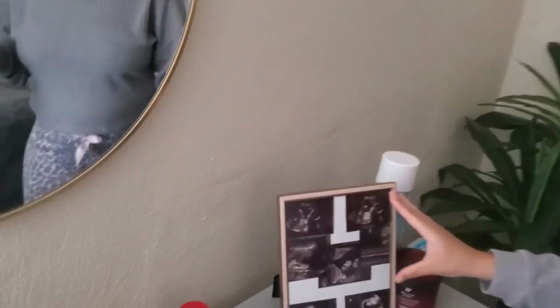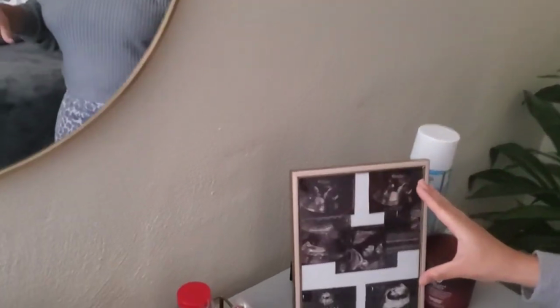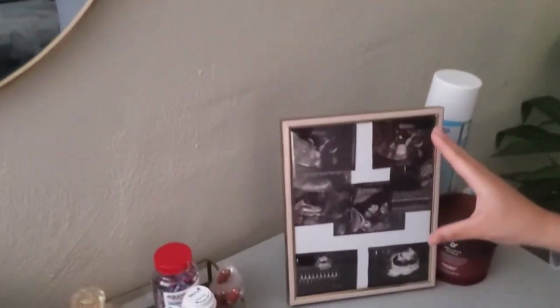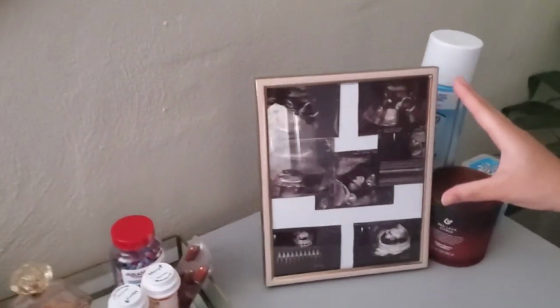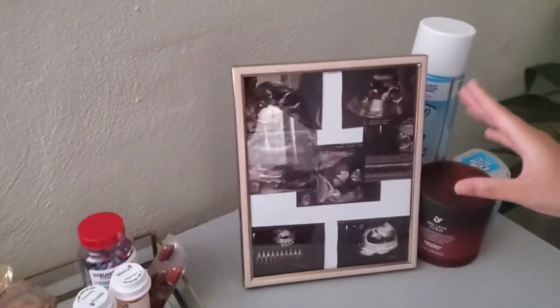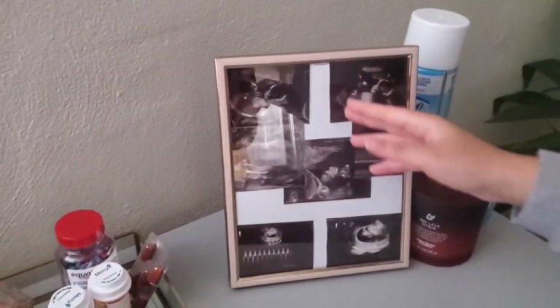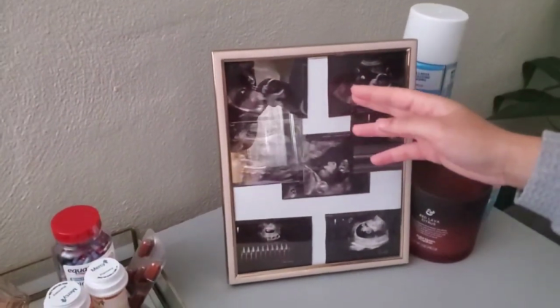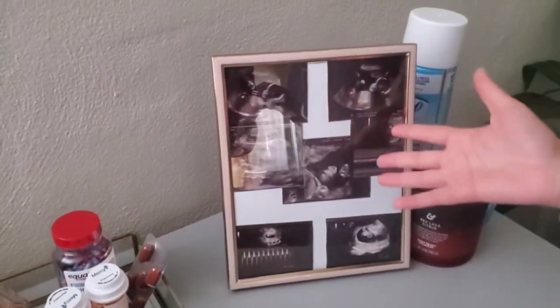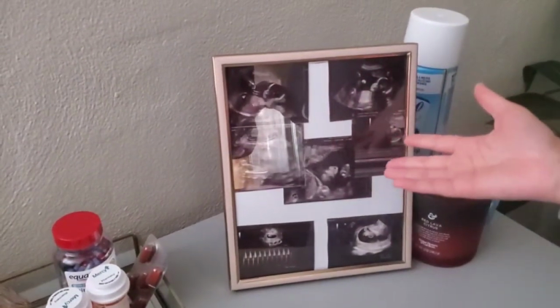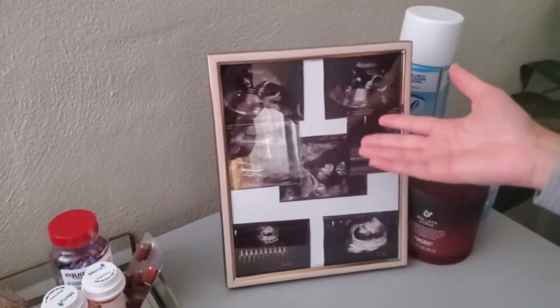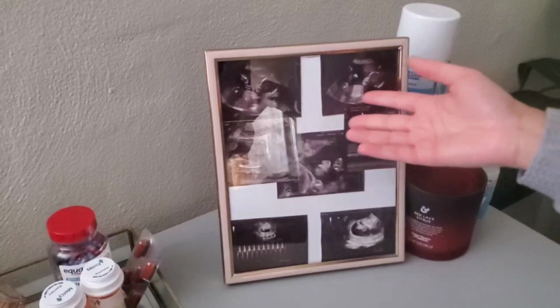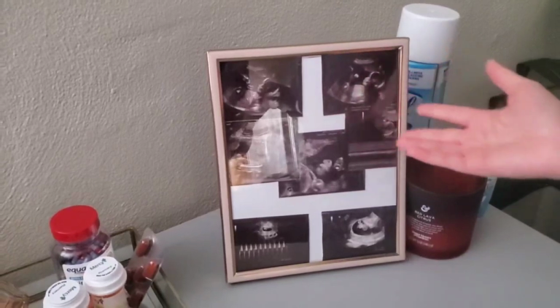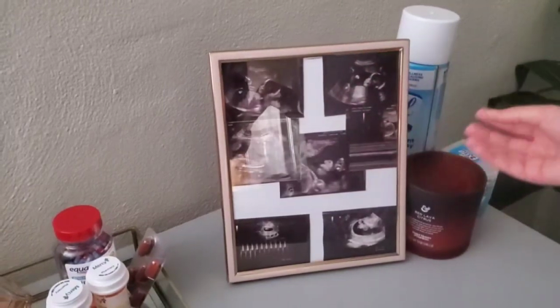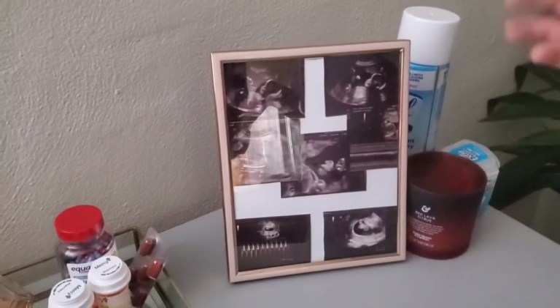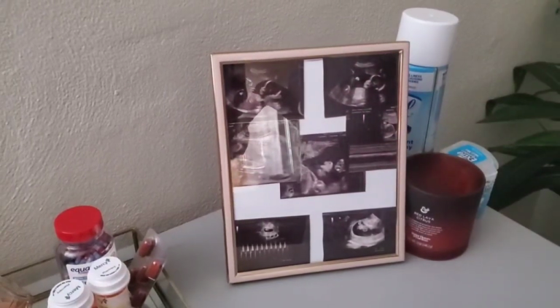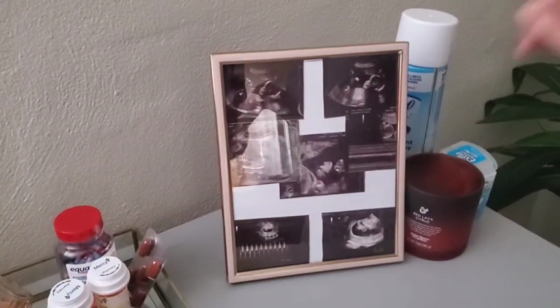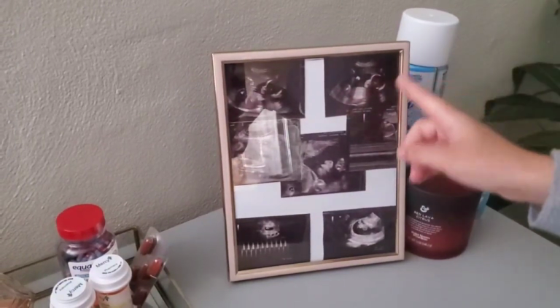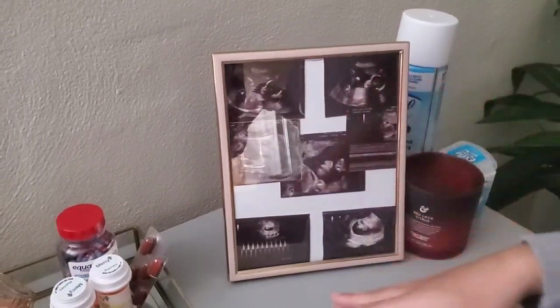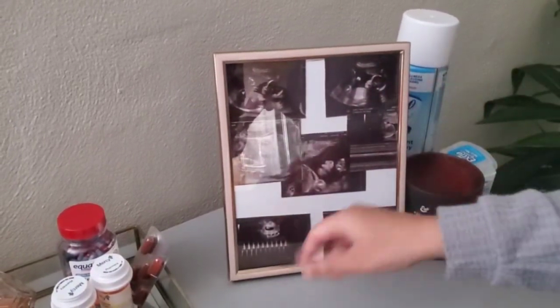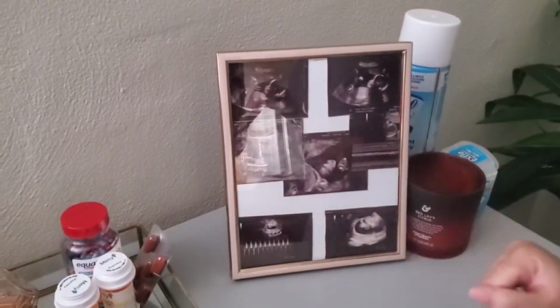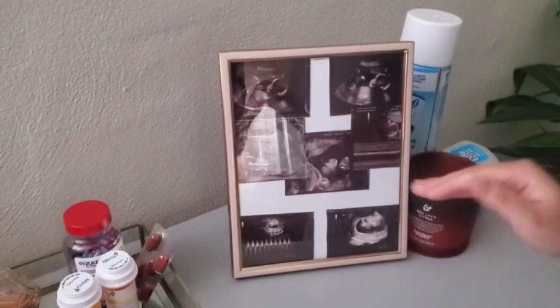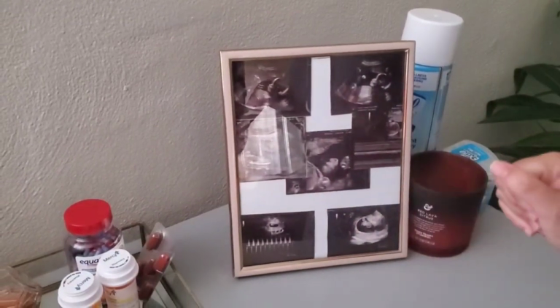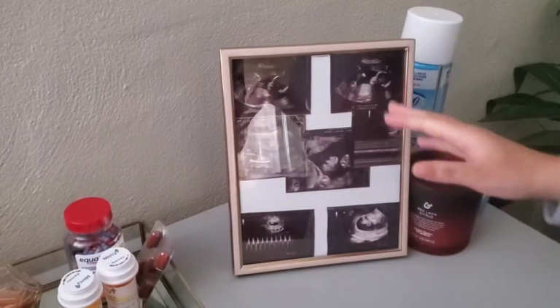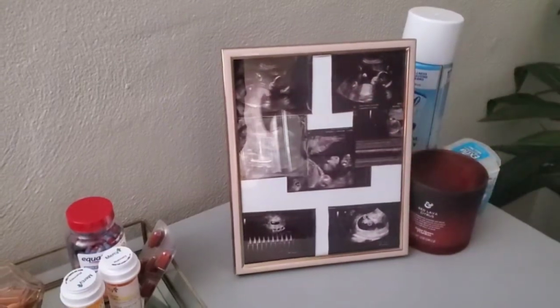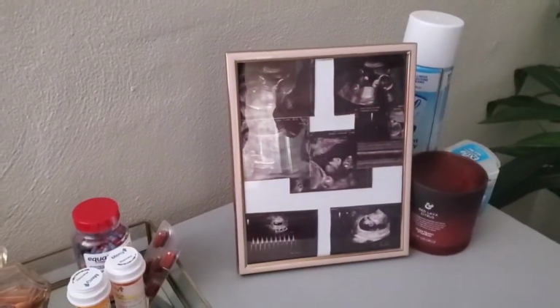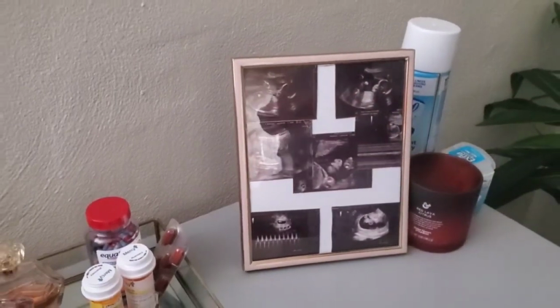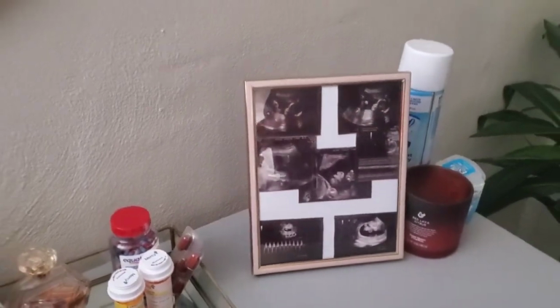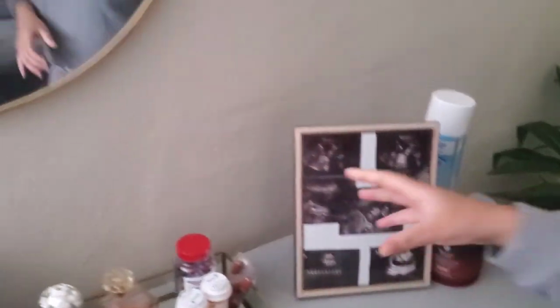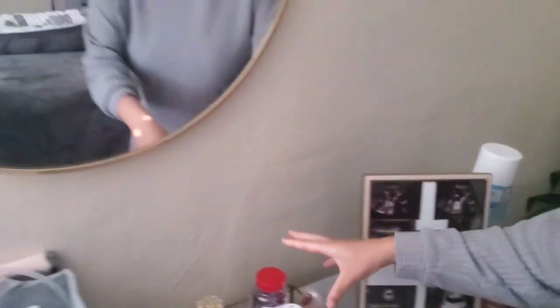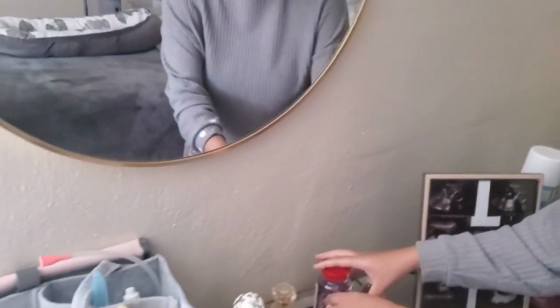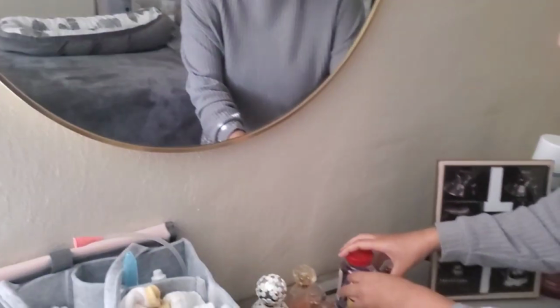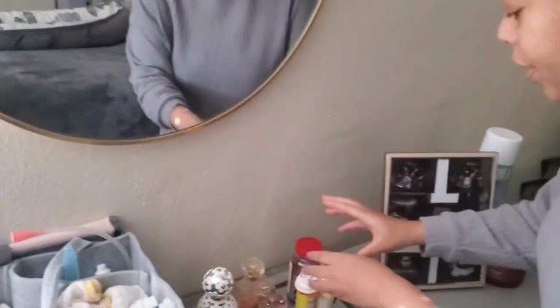I also want to shine some light on this — I just made a collage of baby girl: all of her ultrasounds, her first heartbeat, and all of that. That's what I have here in this little corner.